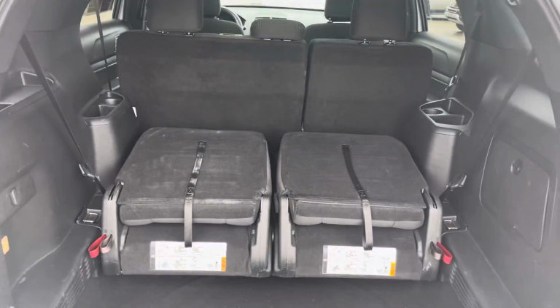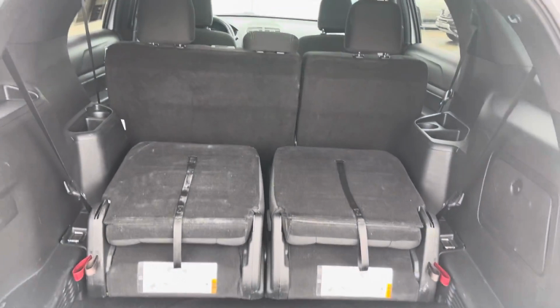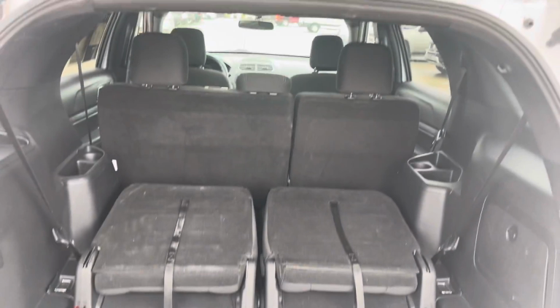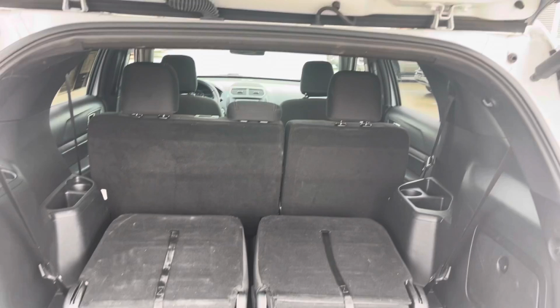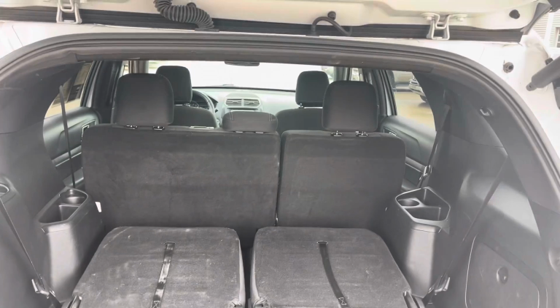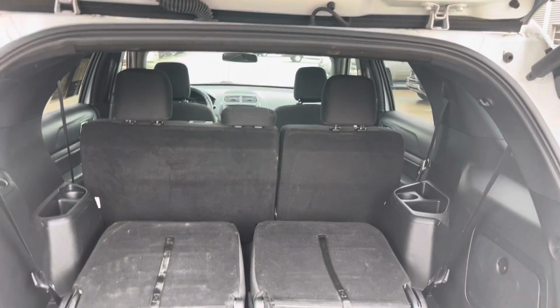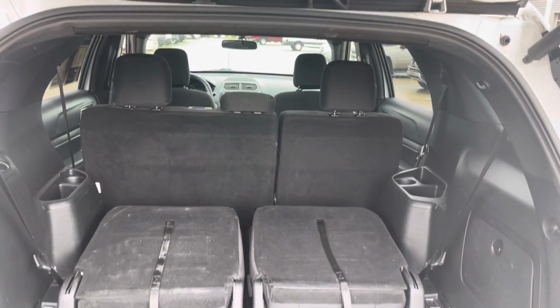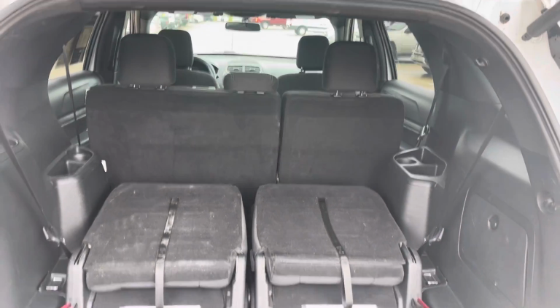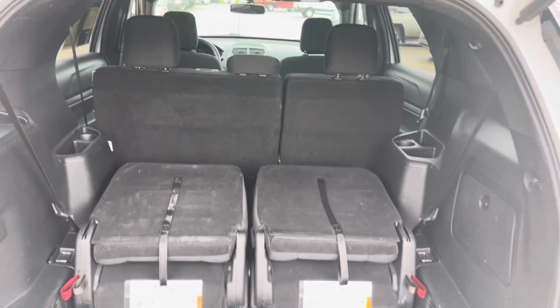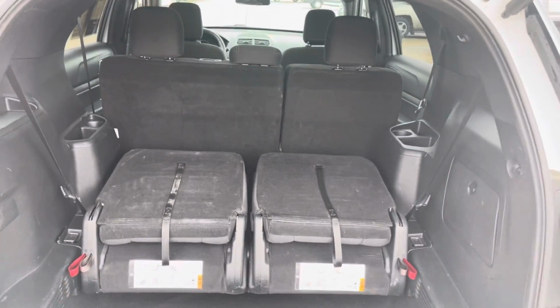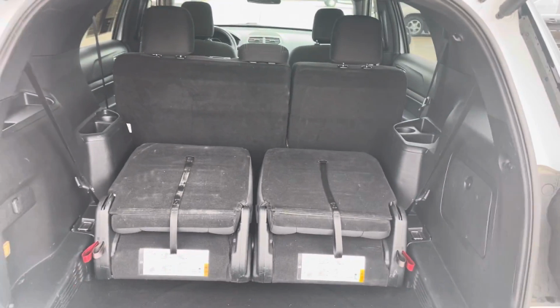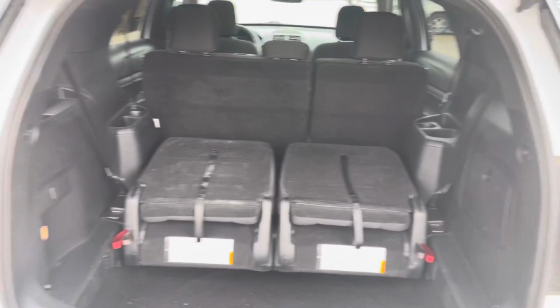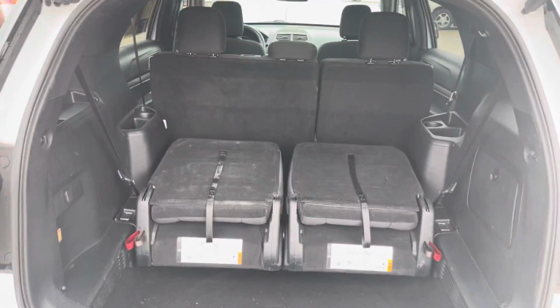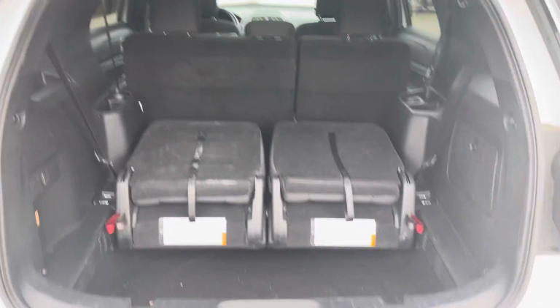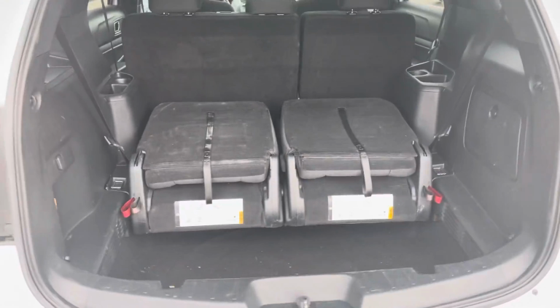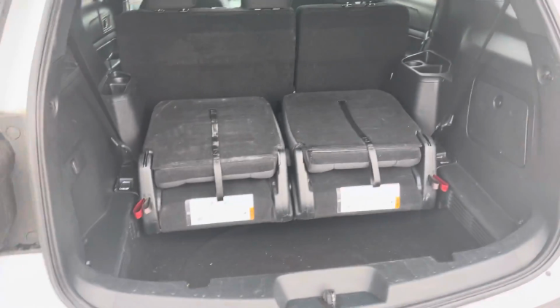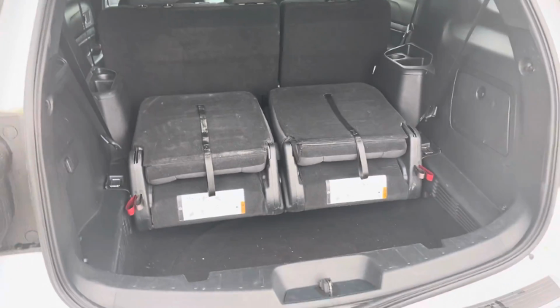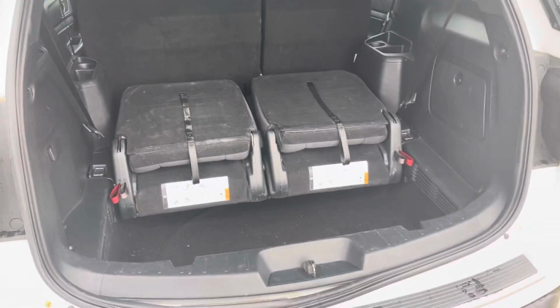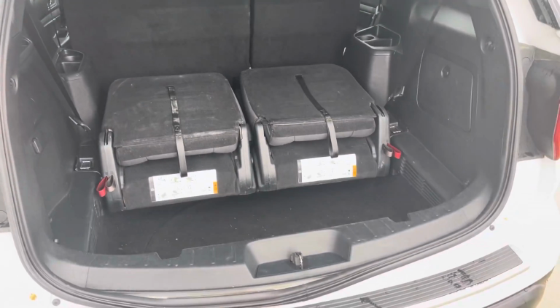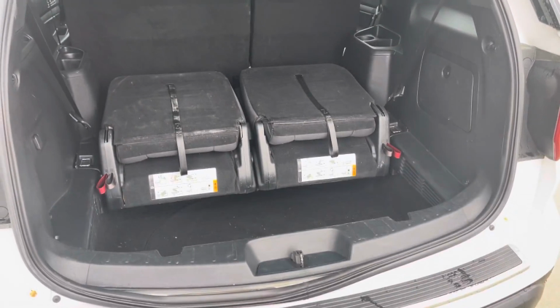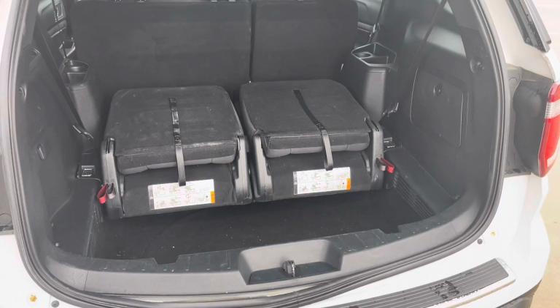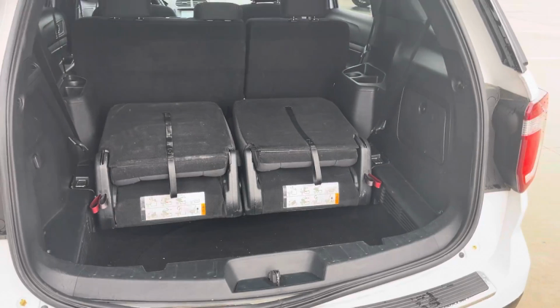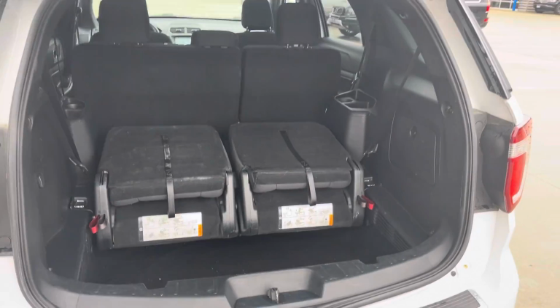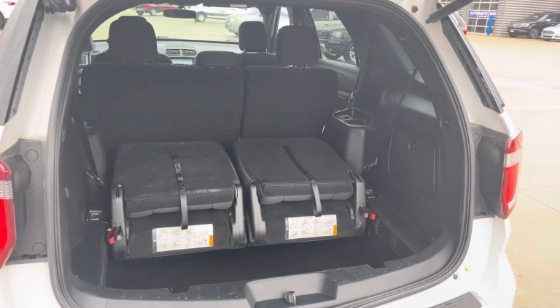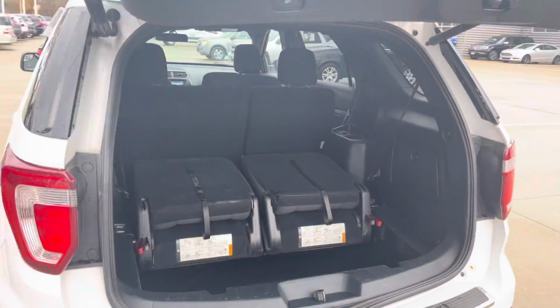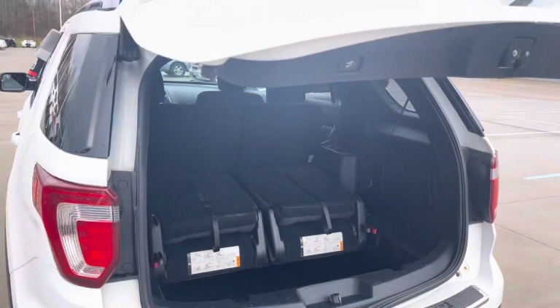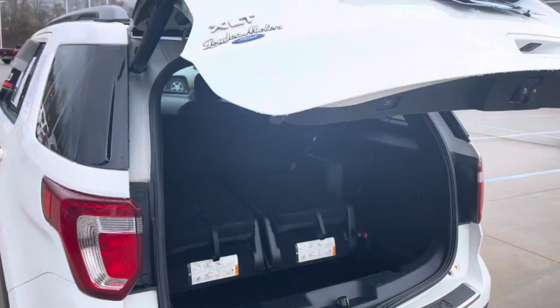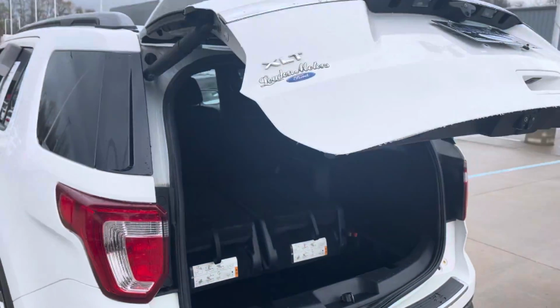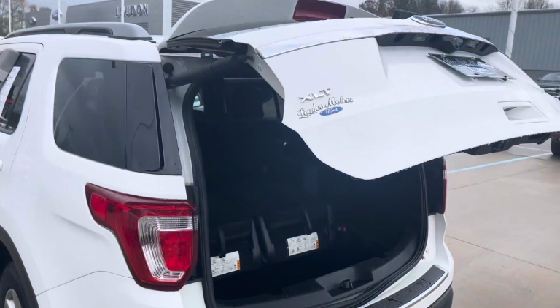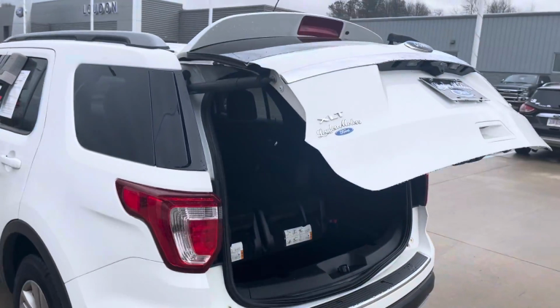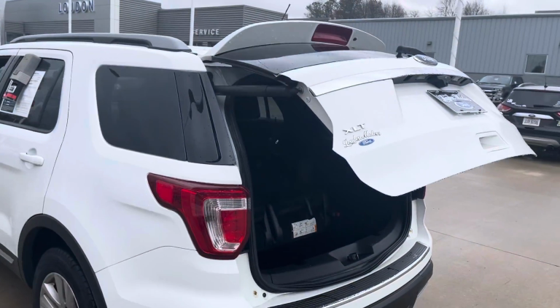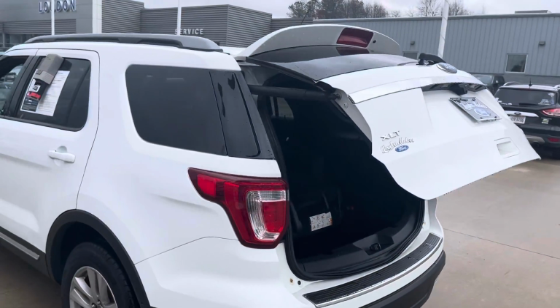The 3rd row seat will fold flat down into the floor if needed. Power liftgate.